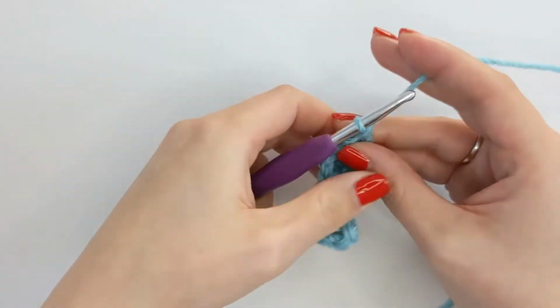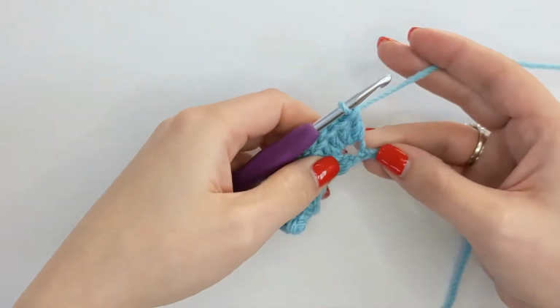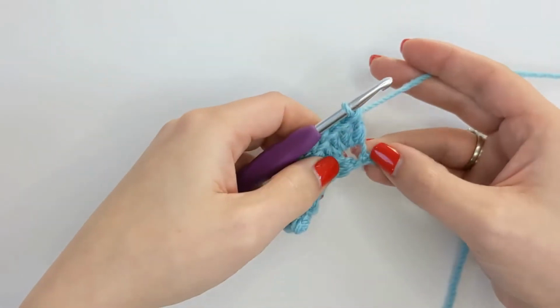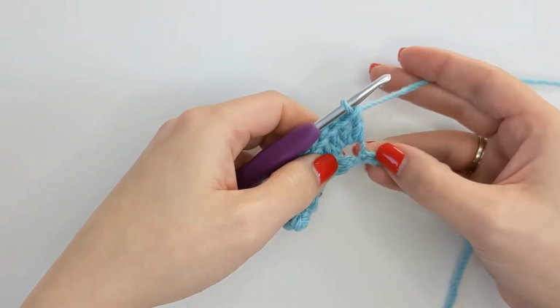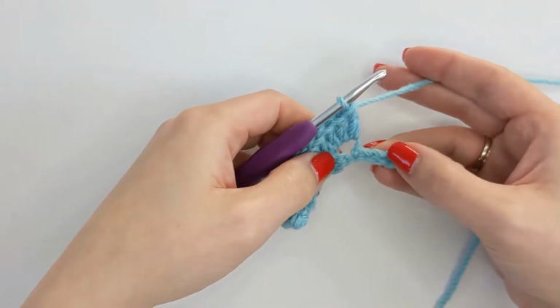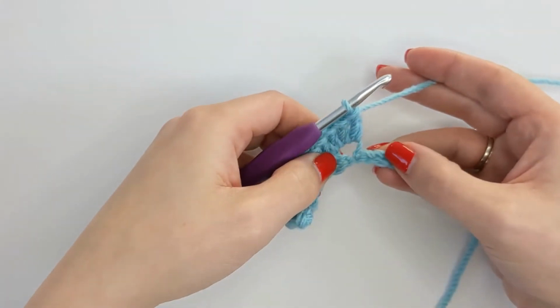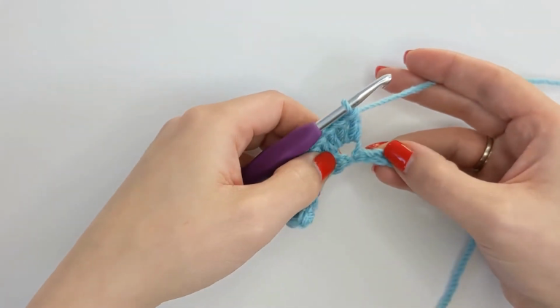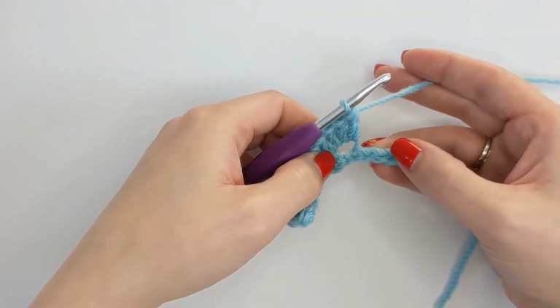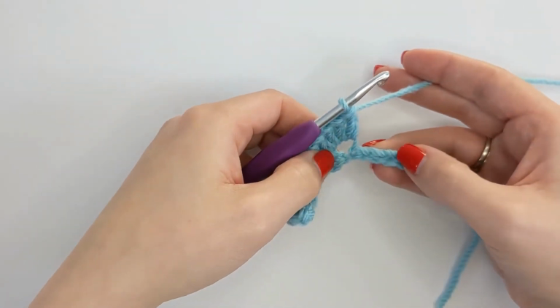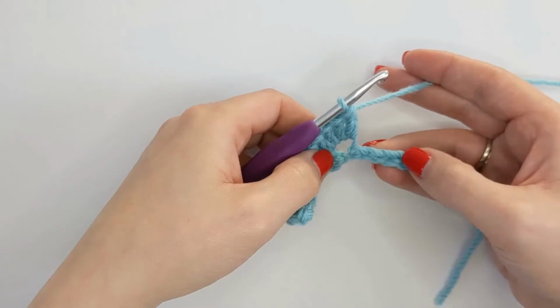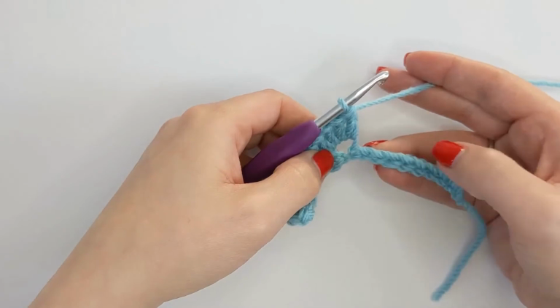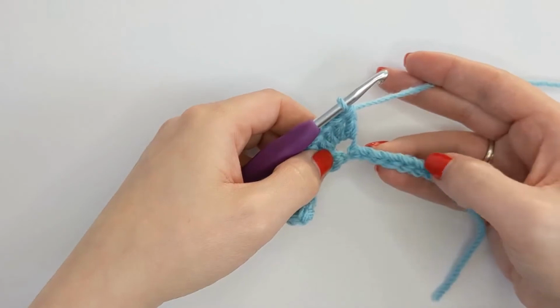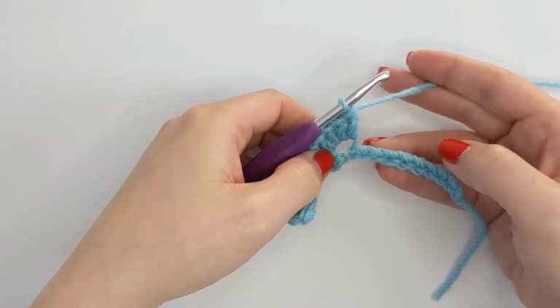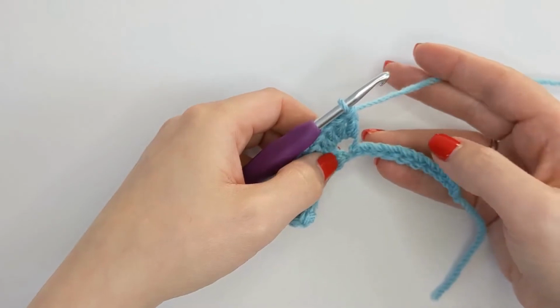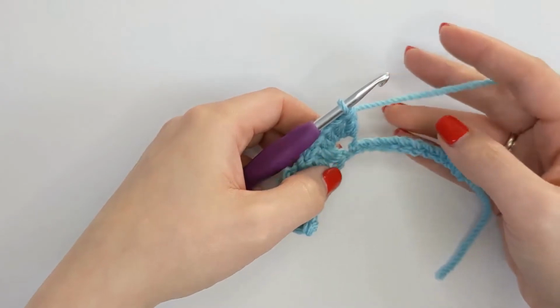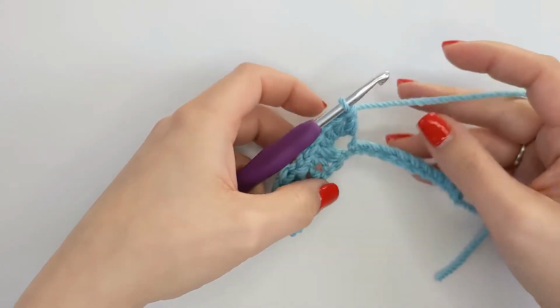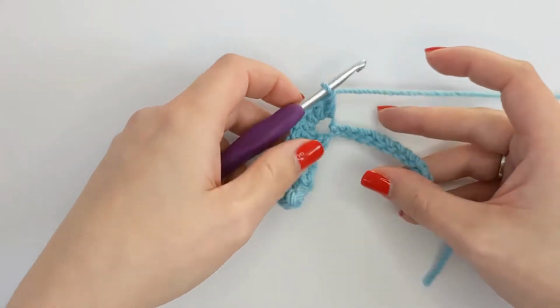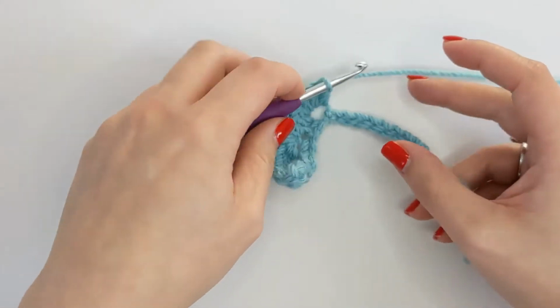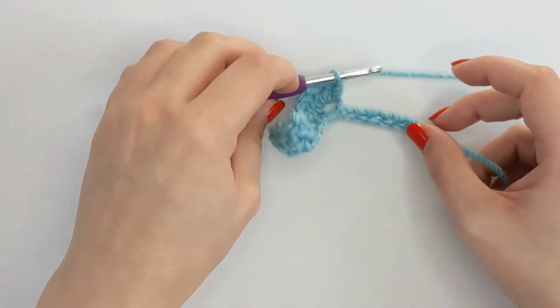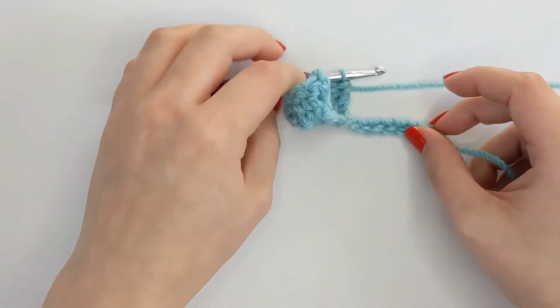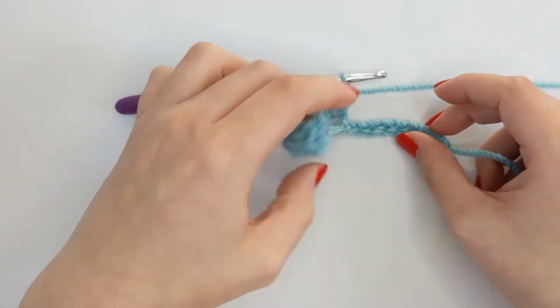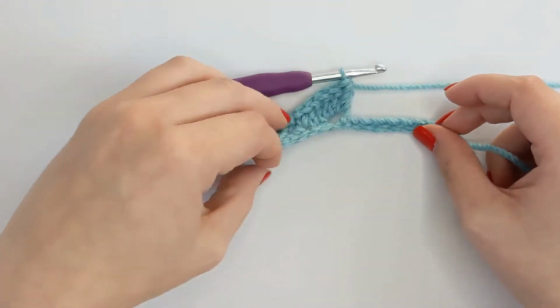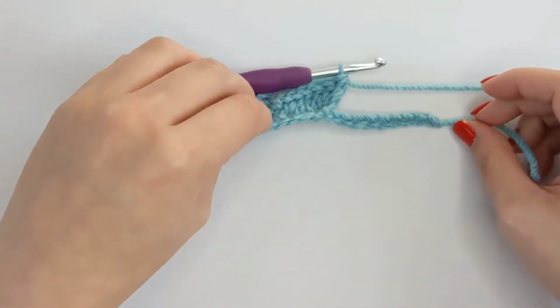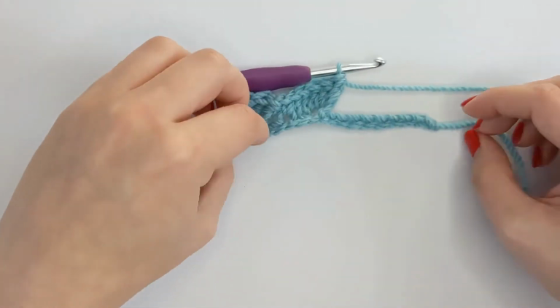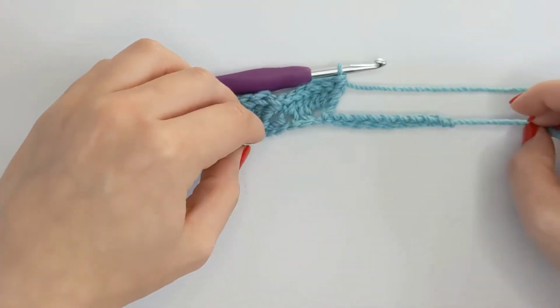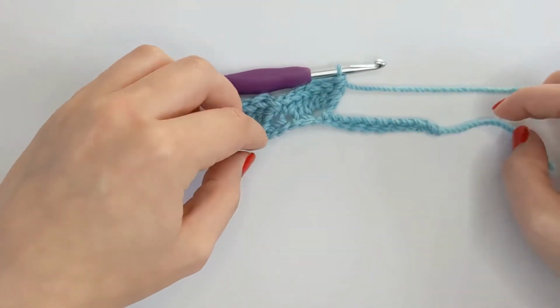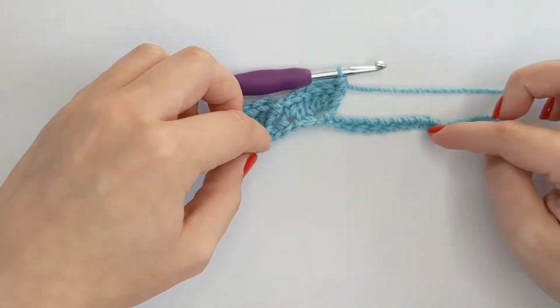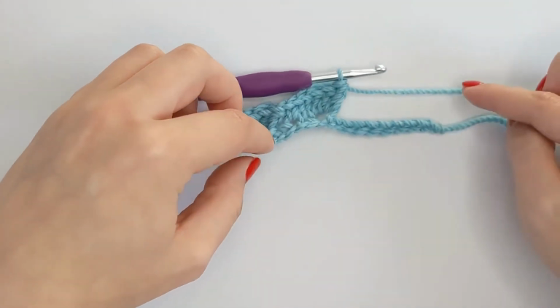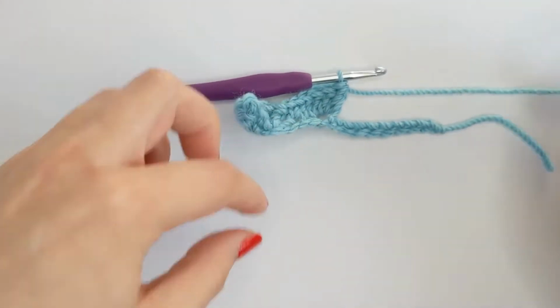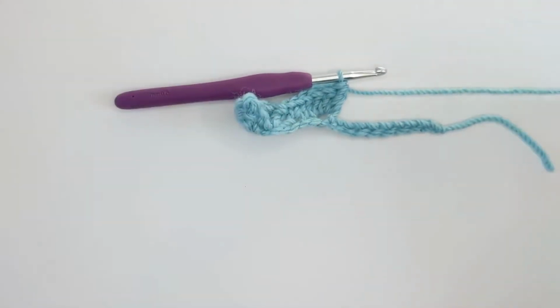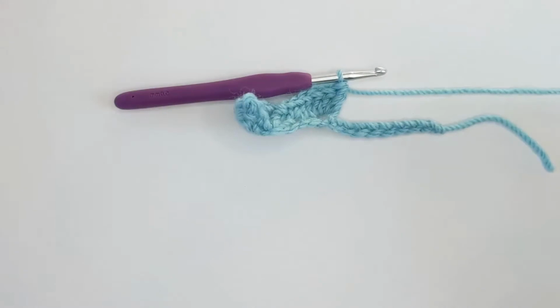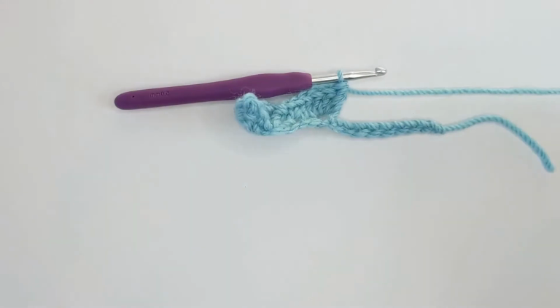Skip two, single crochet, skip two, five double crochet, and I'll meet you when you're at the end and we're ready to move on to the next row.